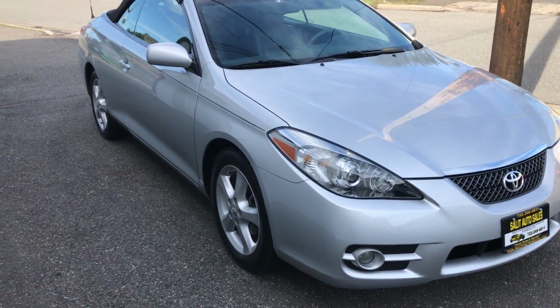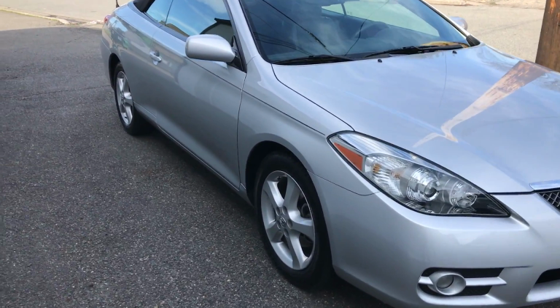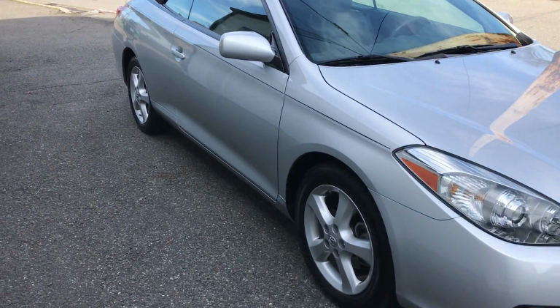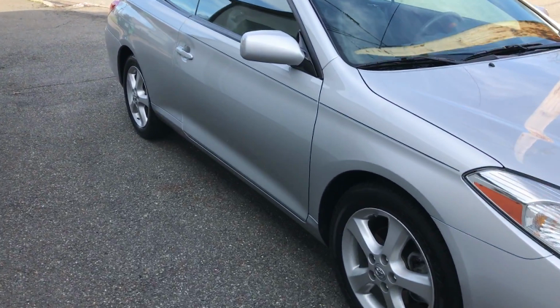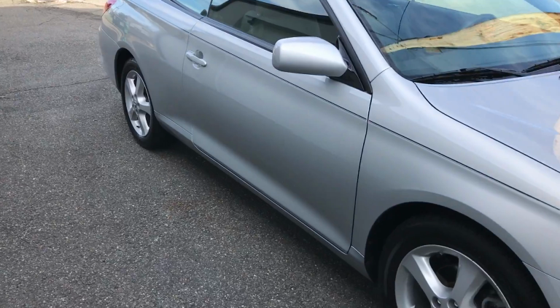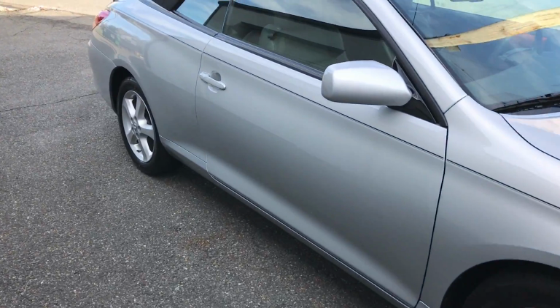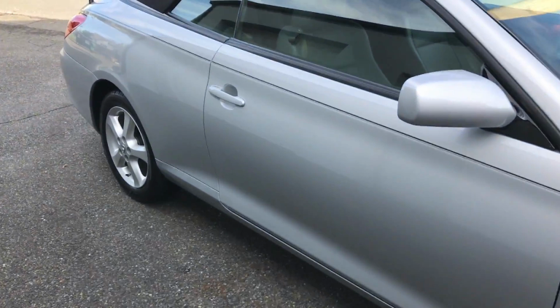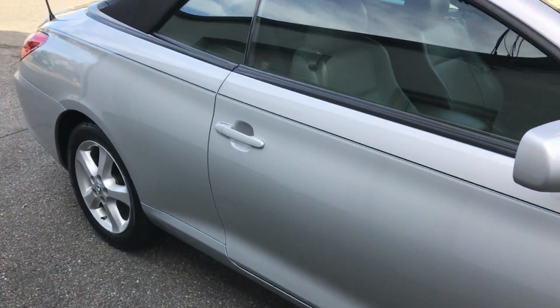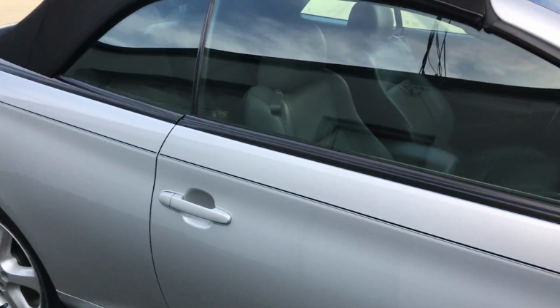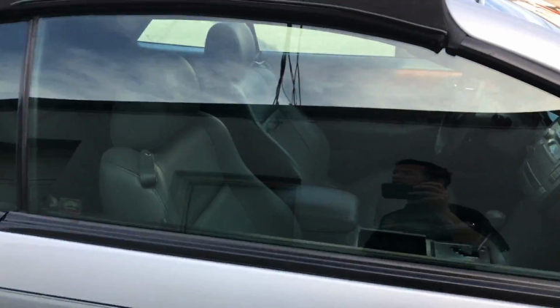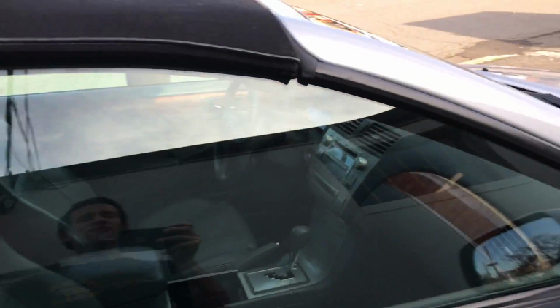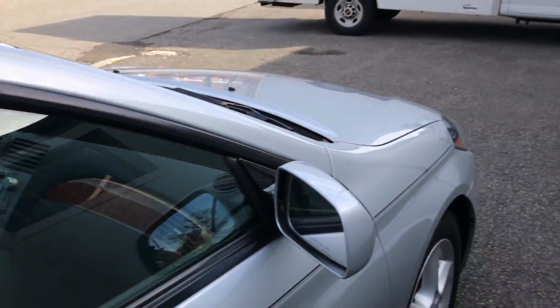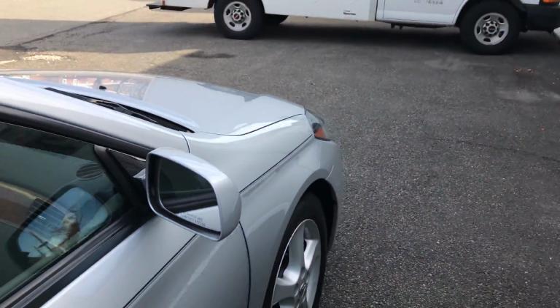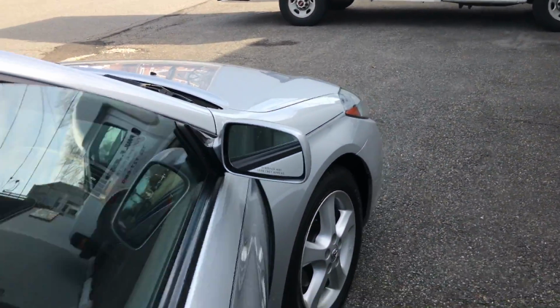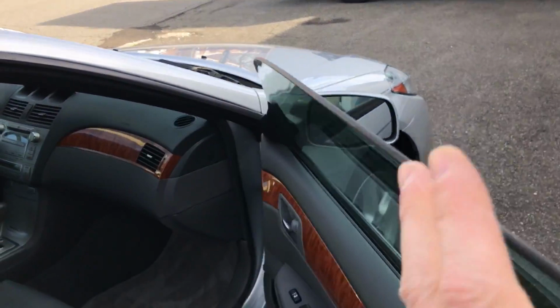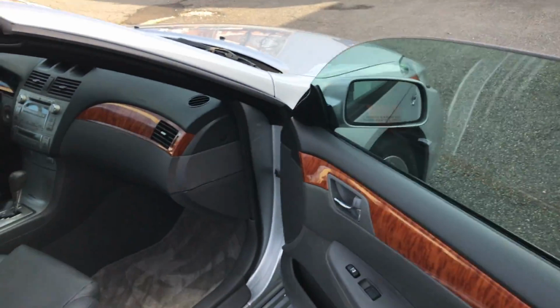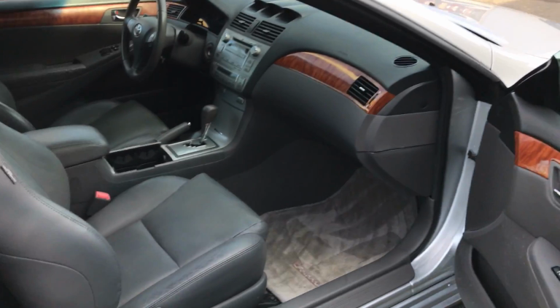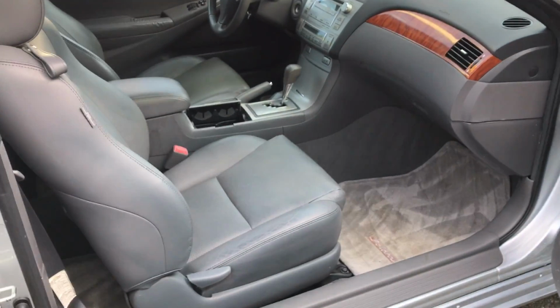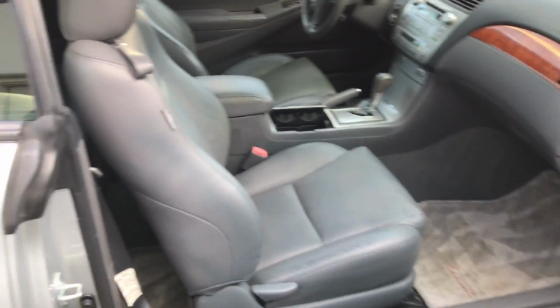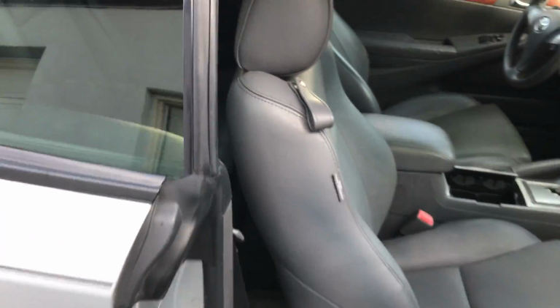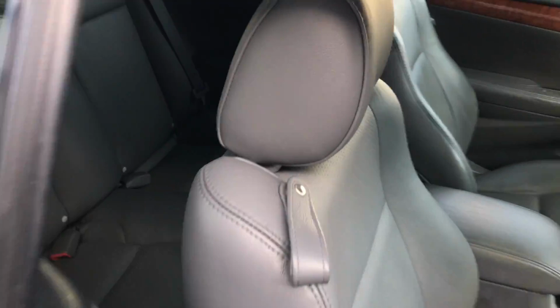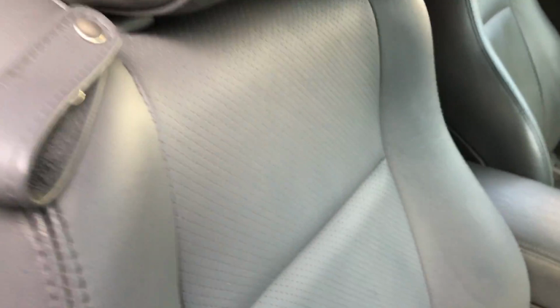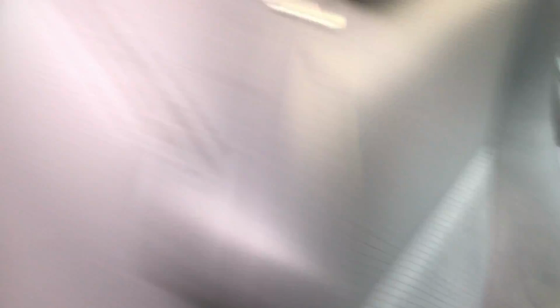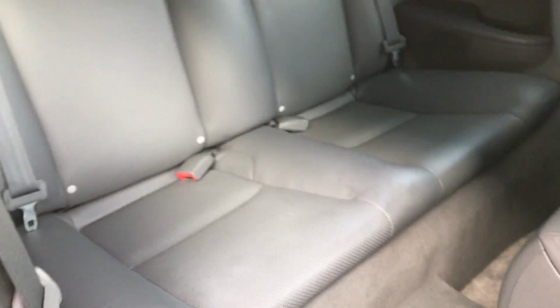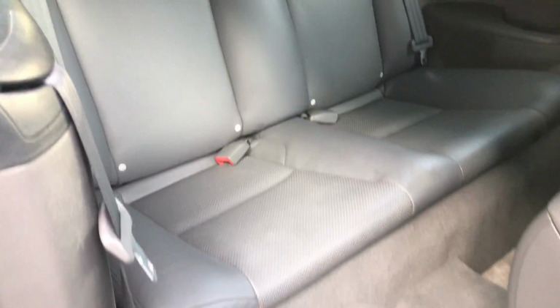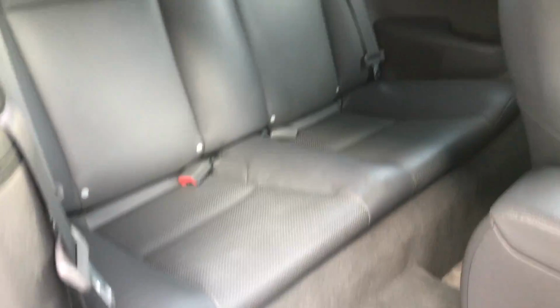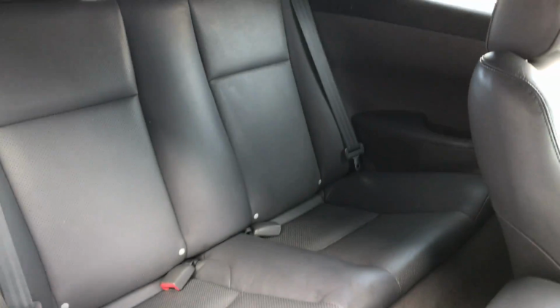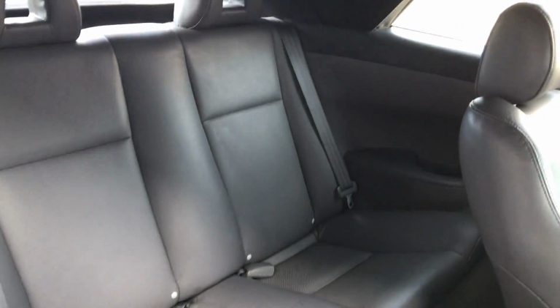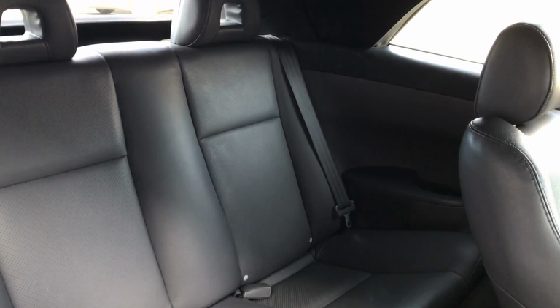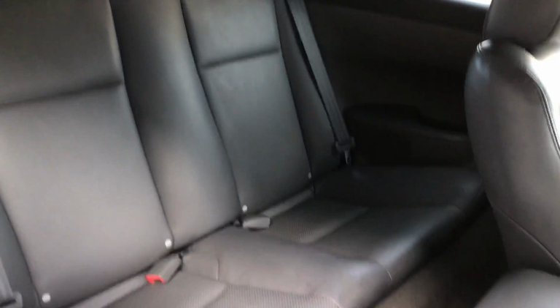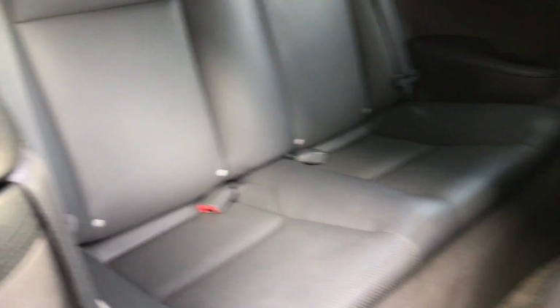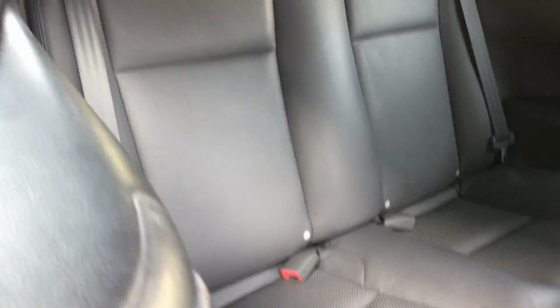It's got a clean Carfax, nice alloy wheels. The interior is in really nice shape — it's not been smoked in. You've got front and side airbags as well.